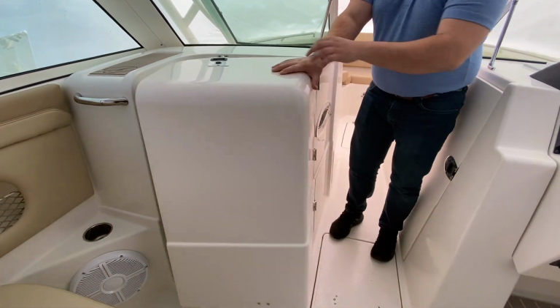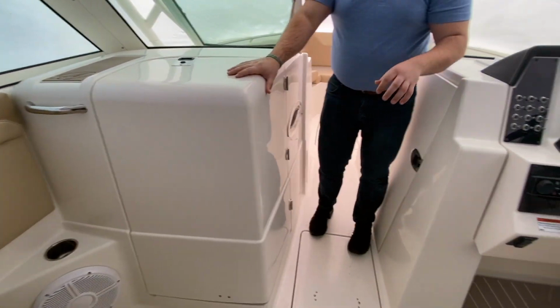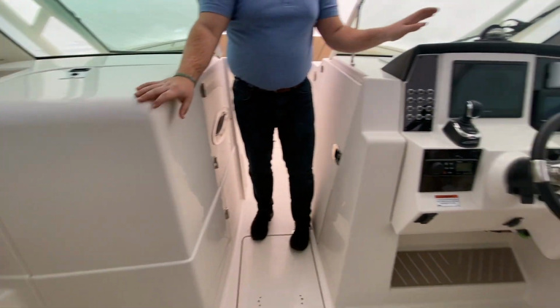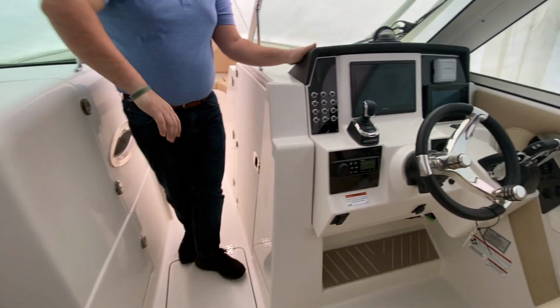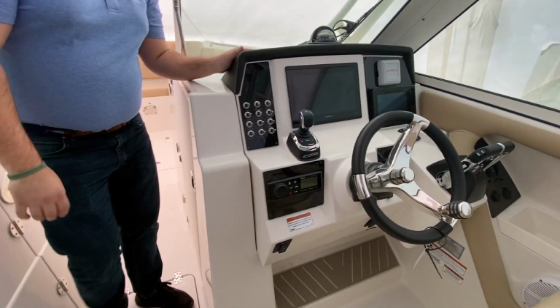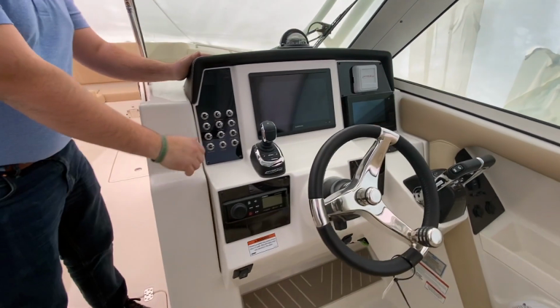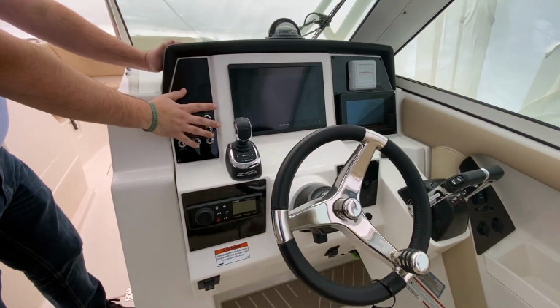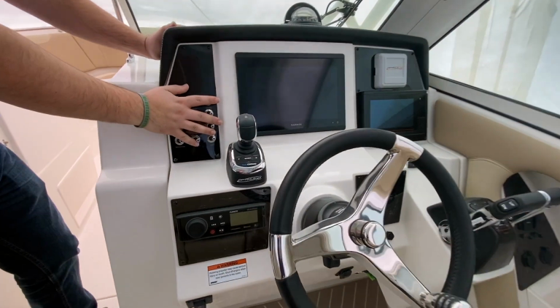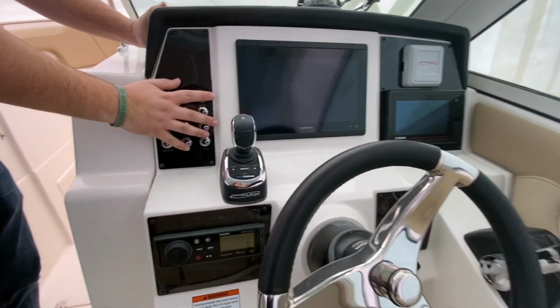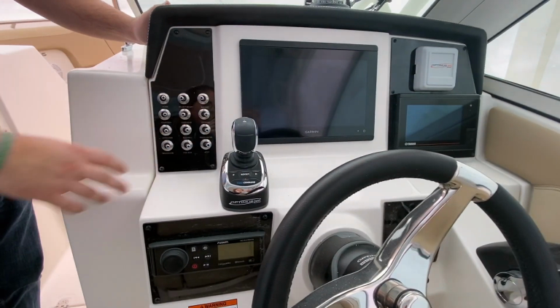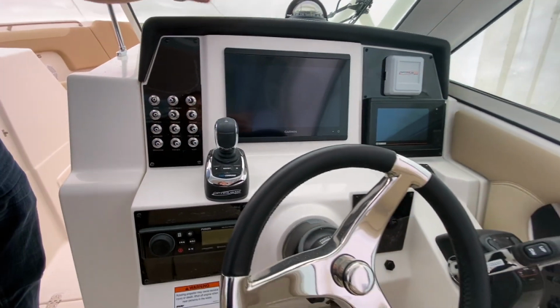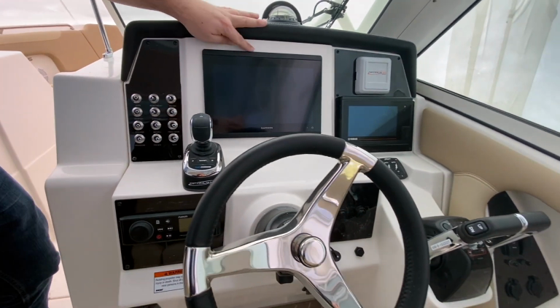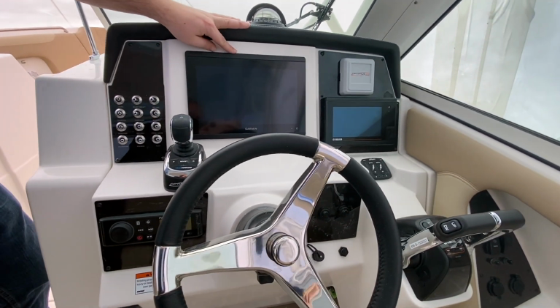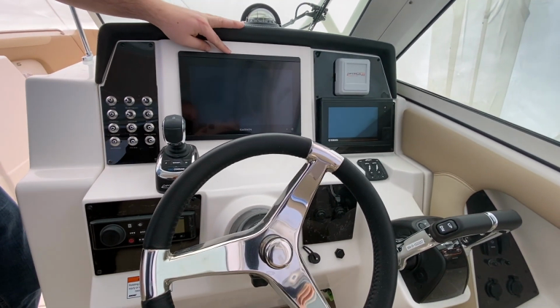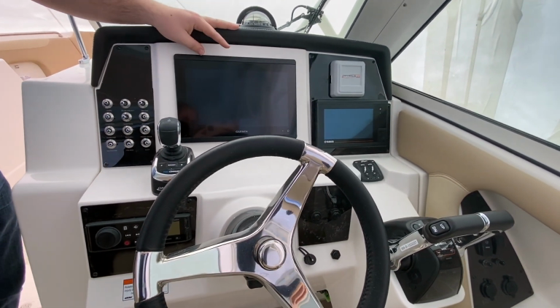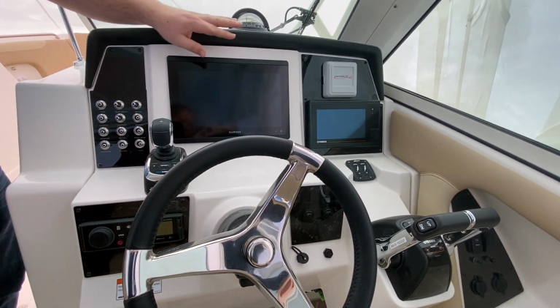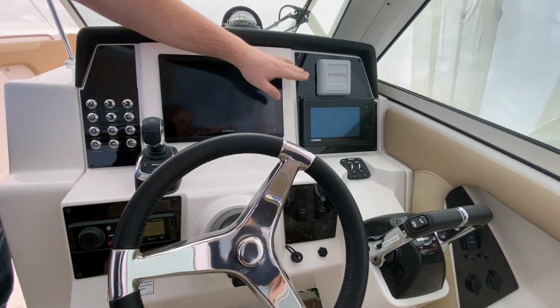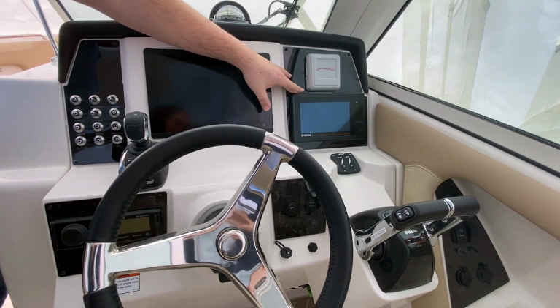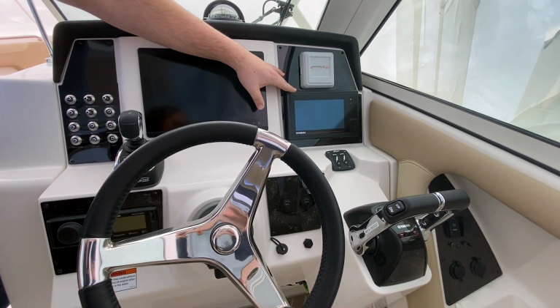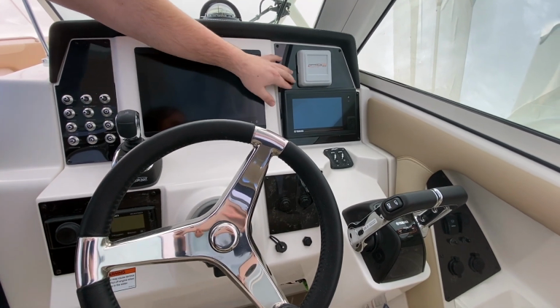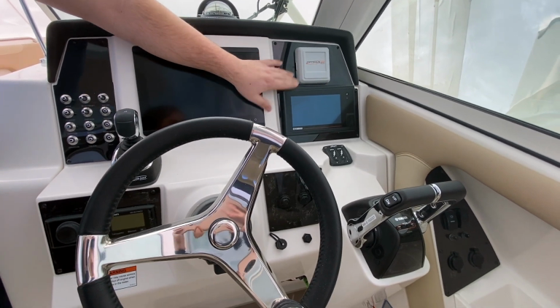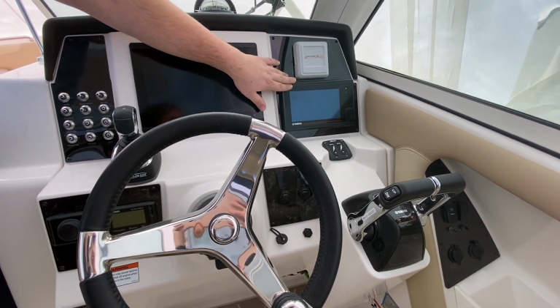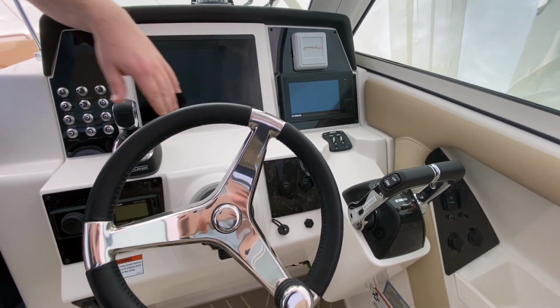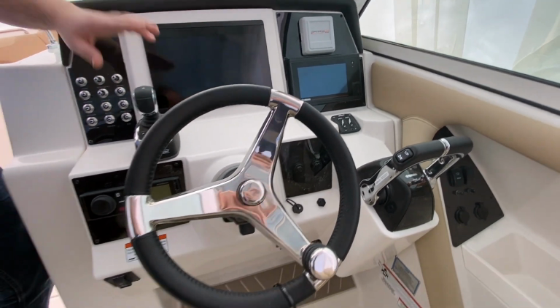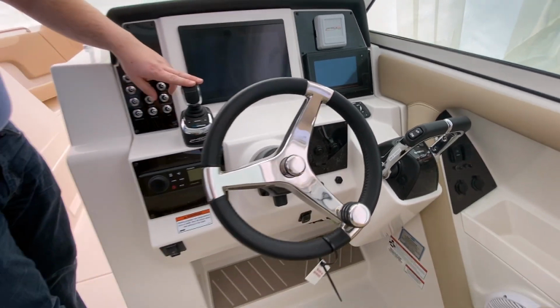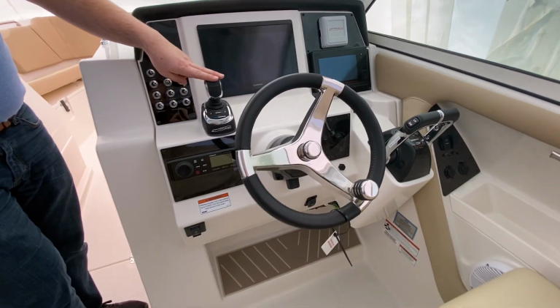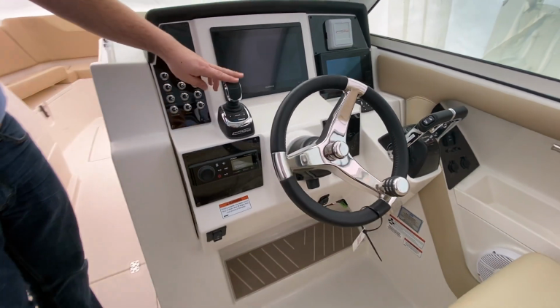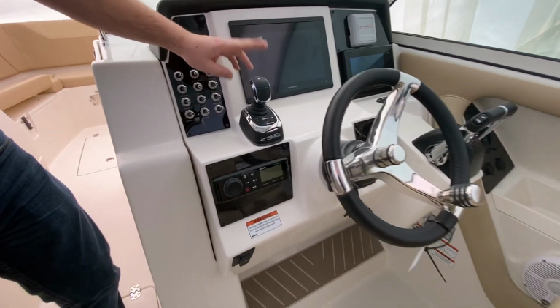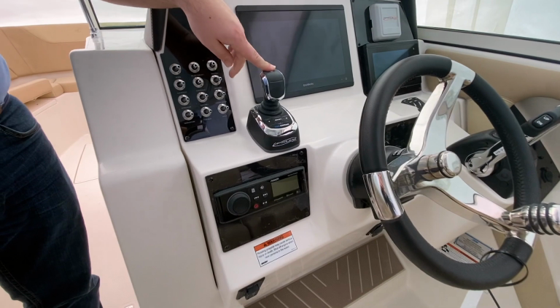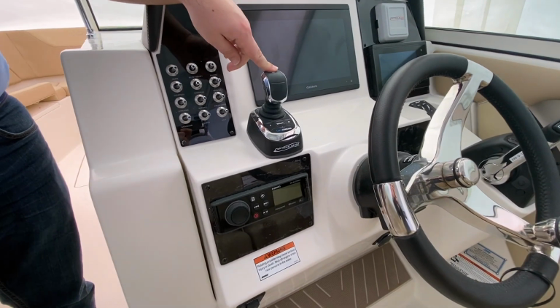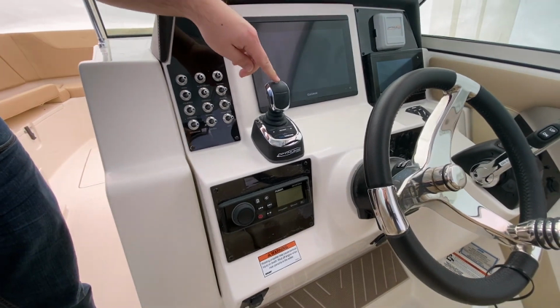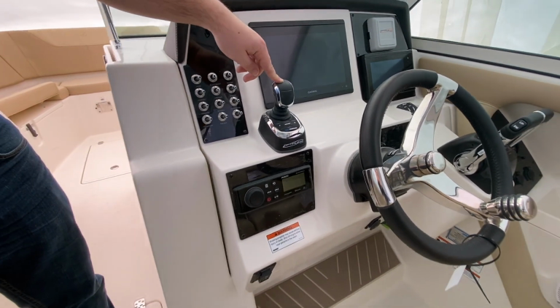Over here at the helm station, you have all your nice switches to the left hand side, a really nice Garmin 12-inch screen, and your Yamaha engine diagnostics. This boat is also equipped with the Yamaha joystick — it's Optimus 360.